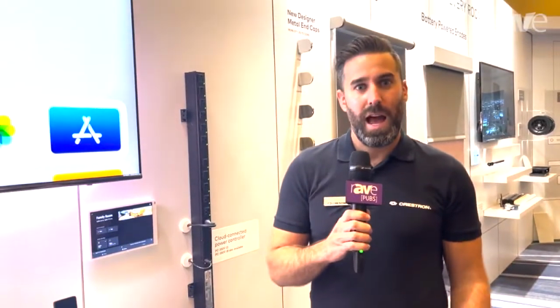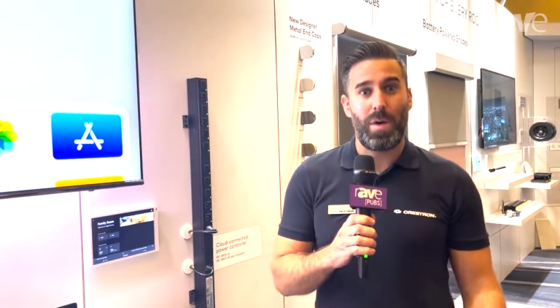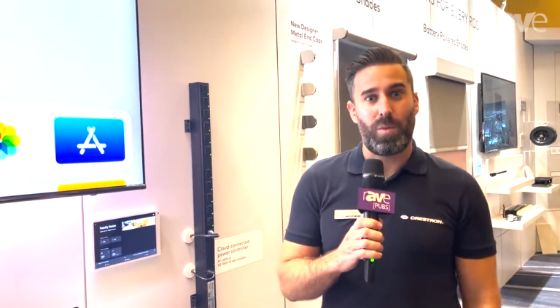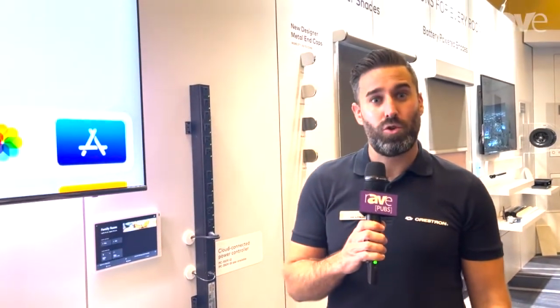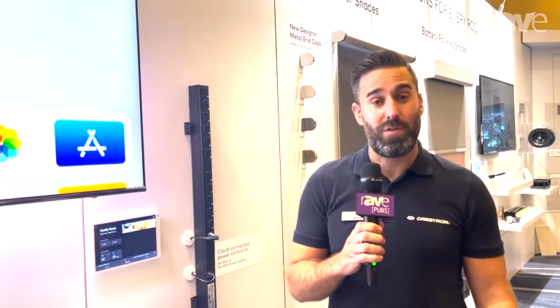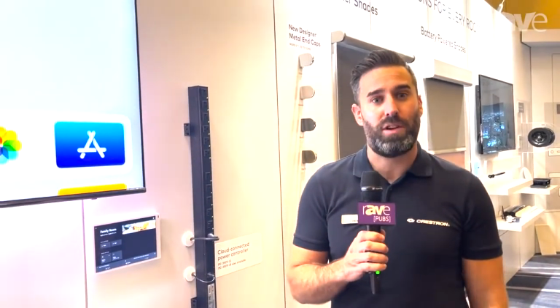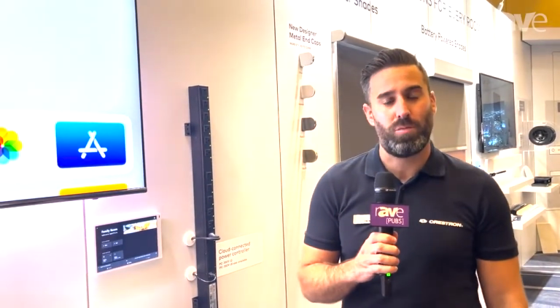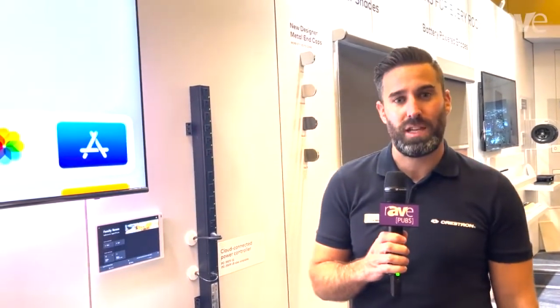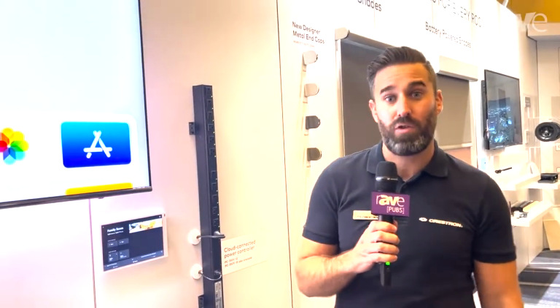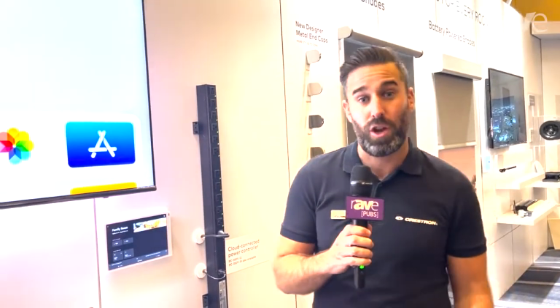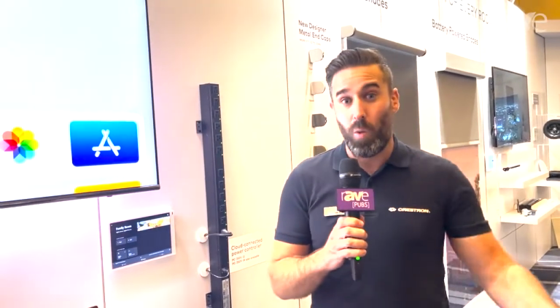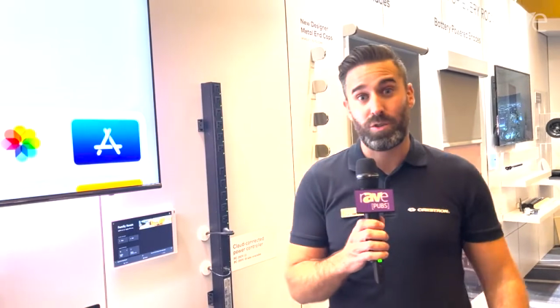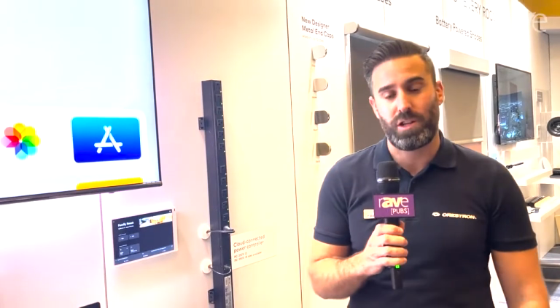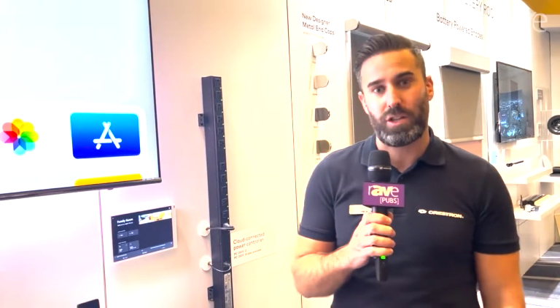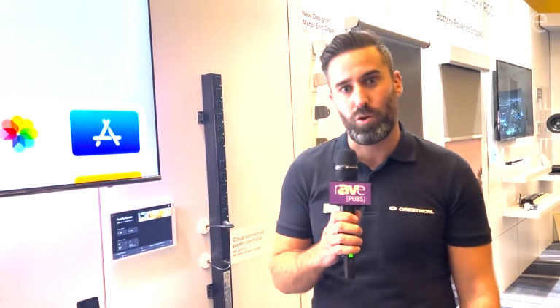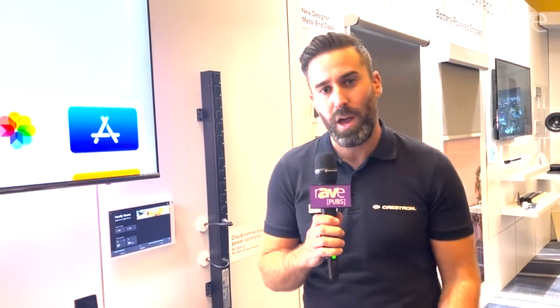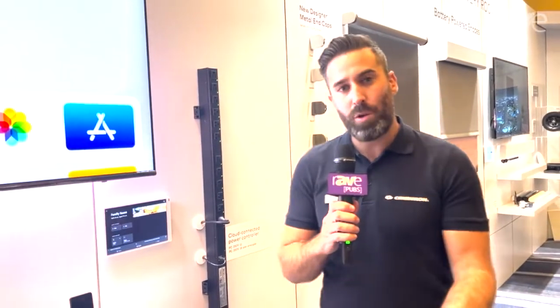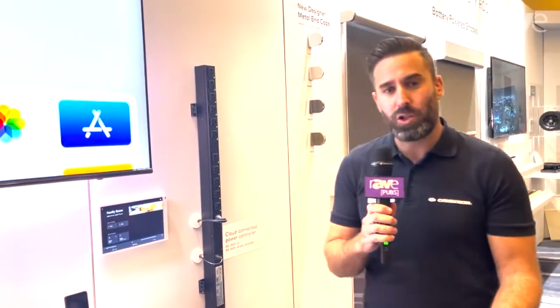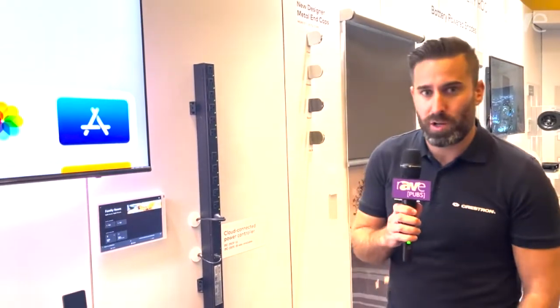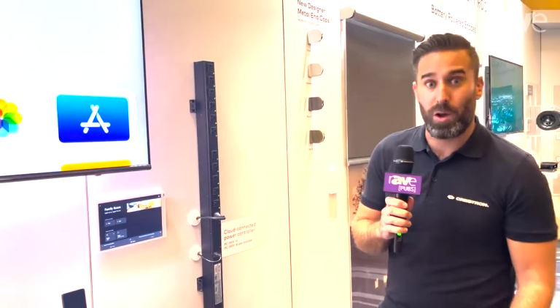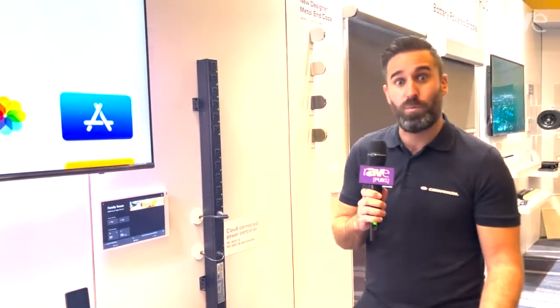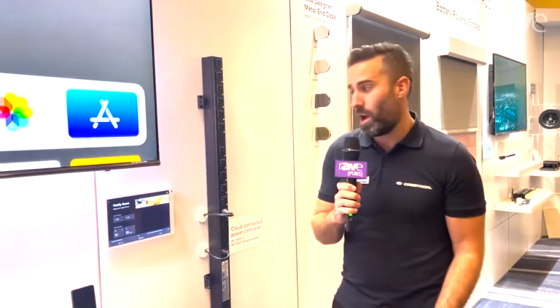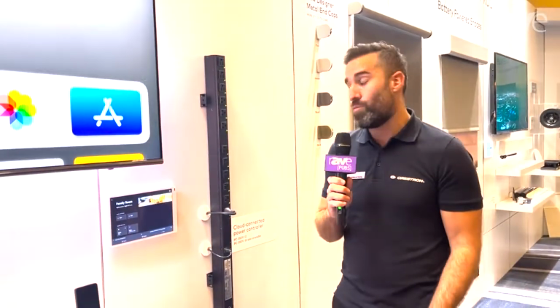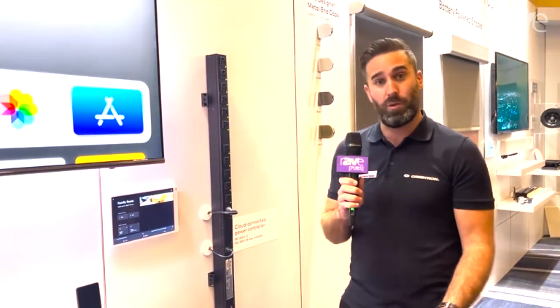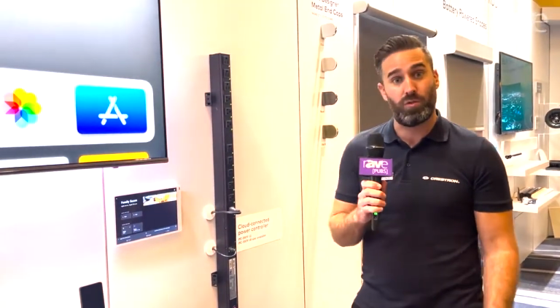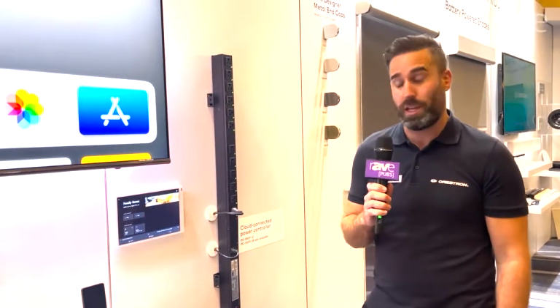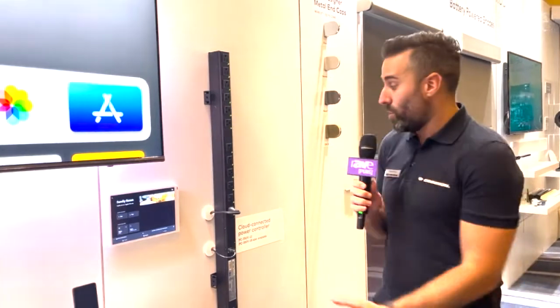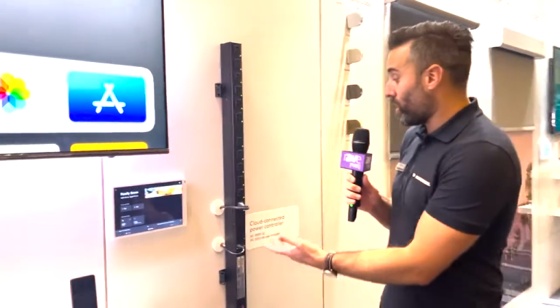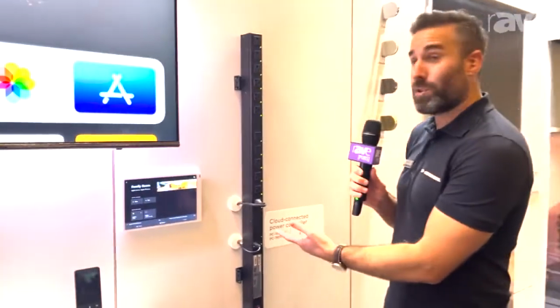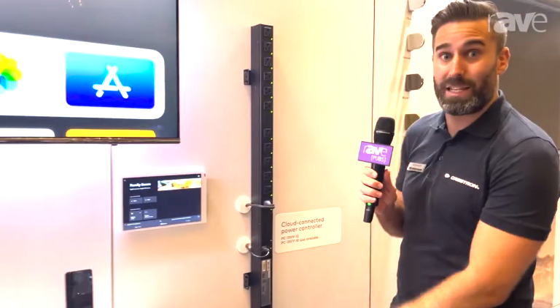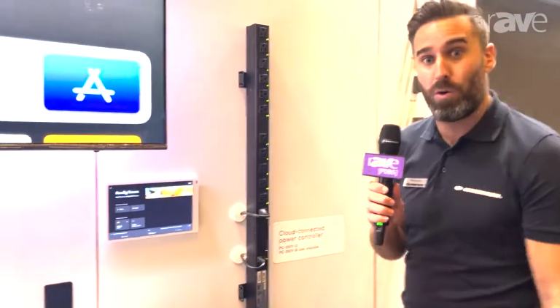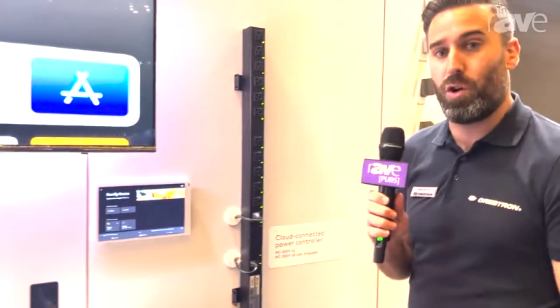Hi, my name is Michael Short, Director of Residential Marketing here at Crestron. Welcome to the Crestron Next Road Trip. I'm going to quickly talk to you a little bit about a new product that we launched recently, which is our cloud connected power controller.